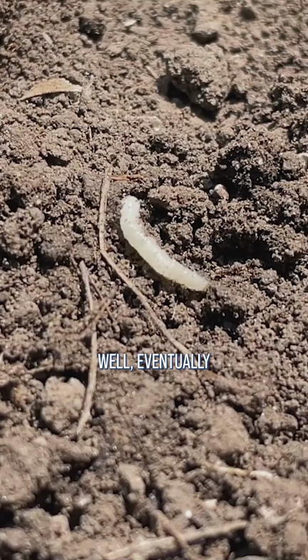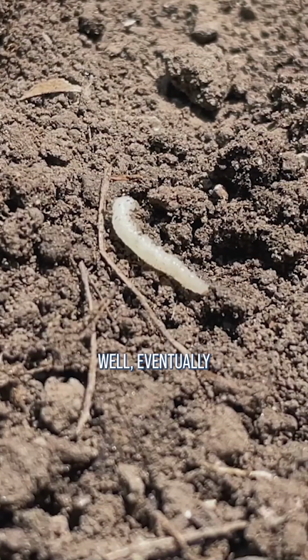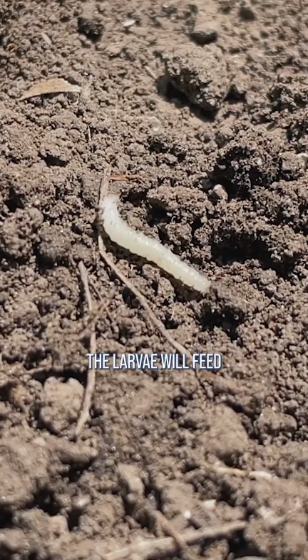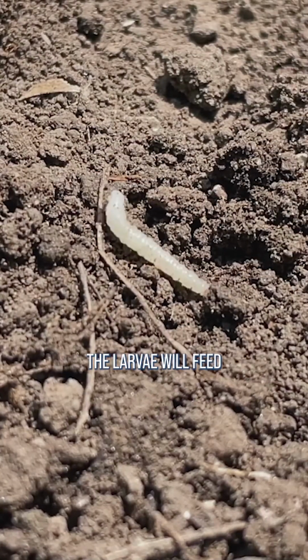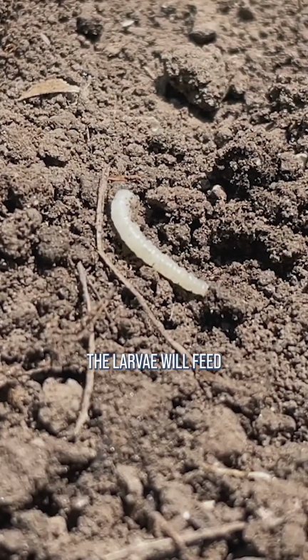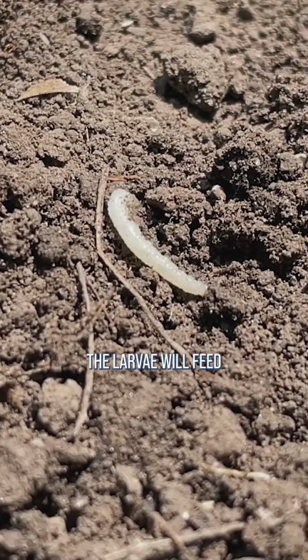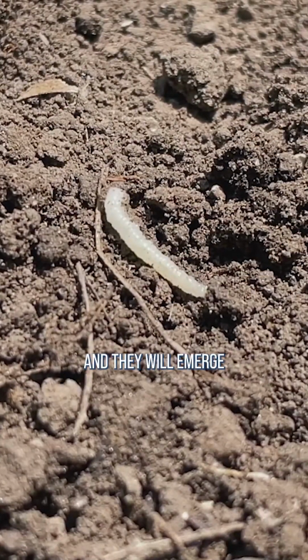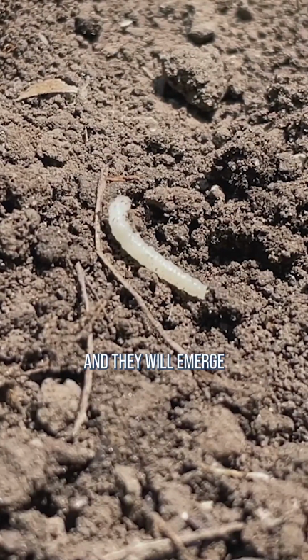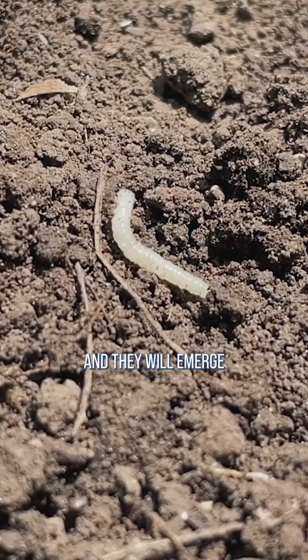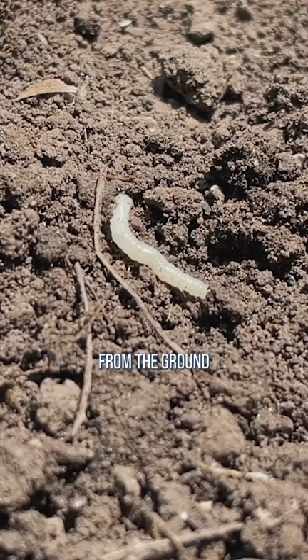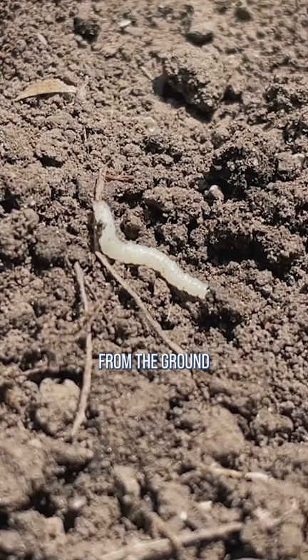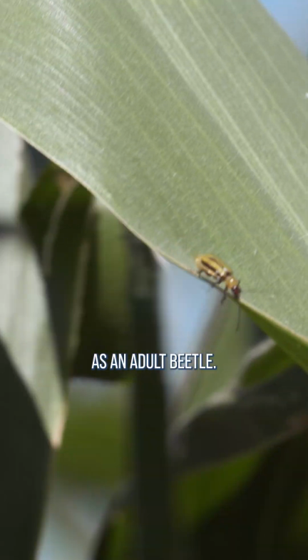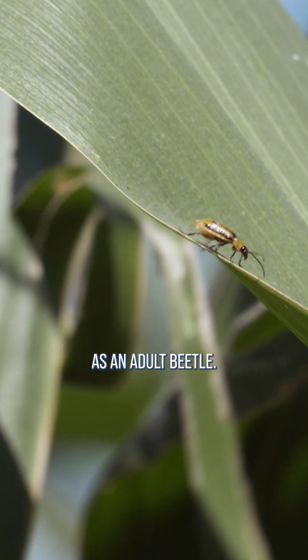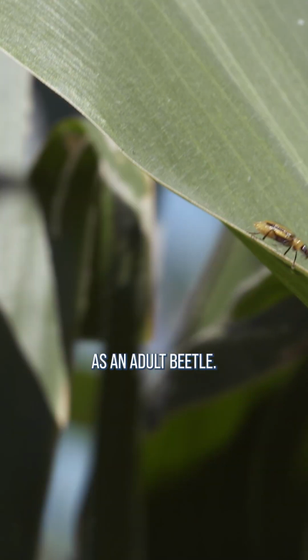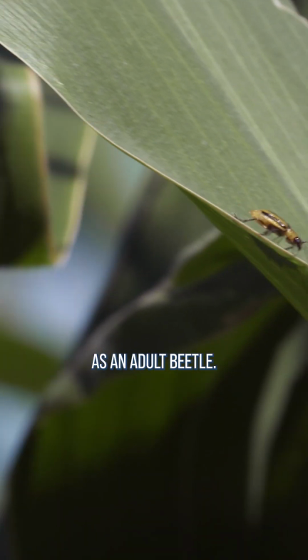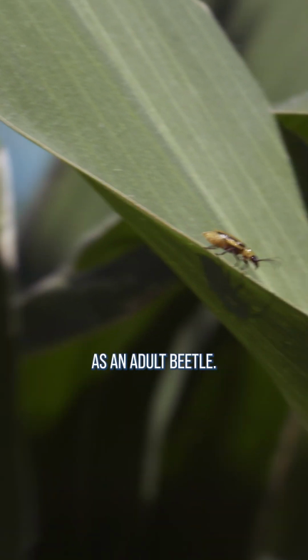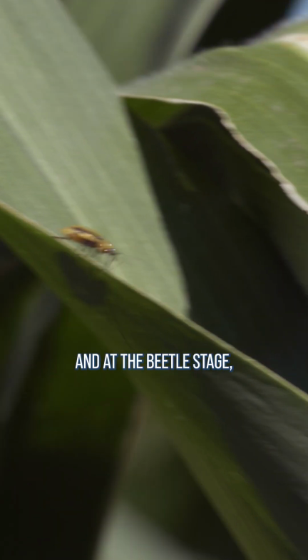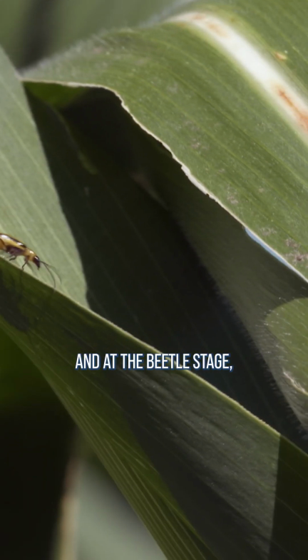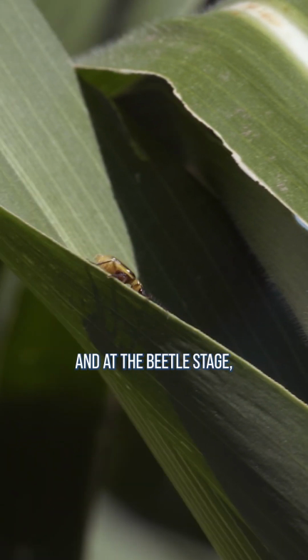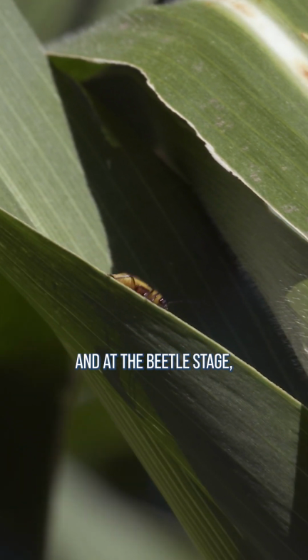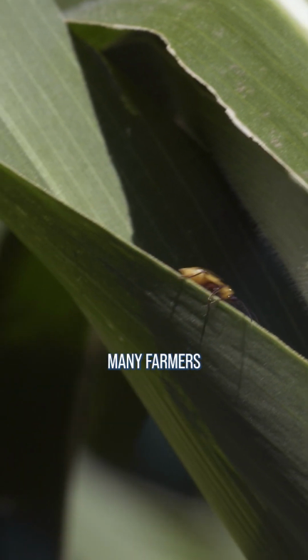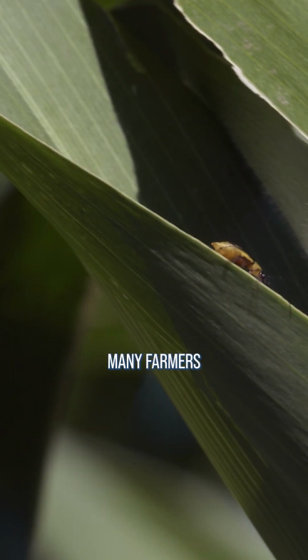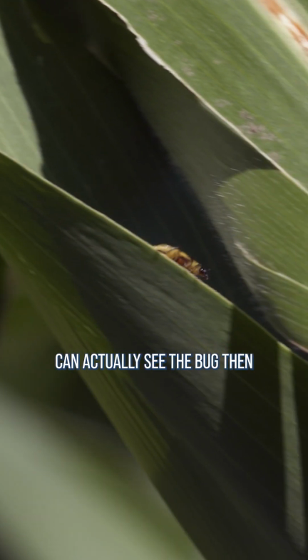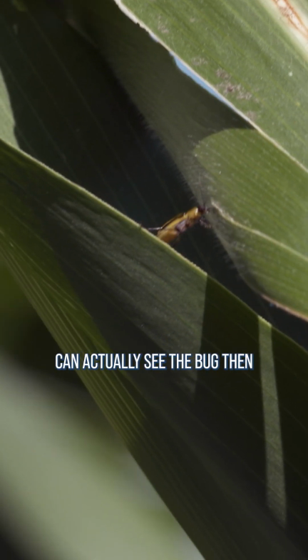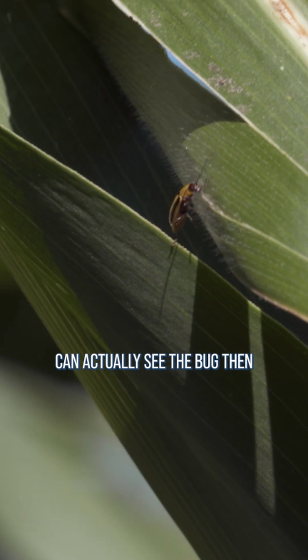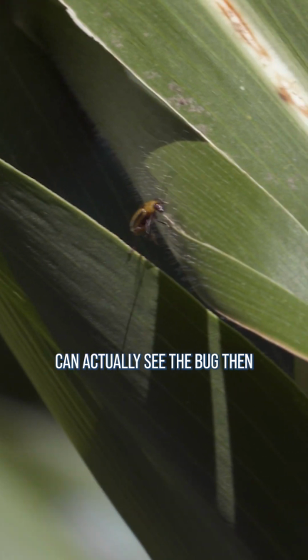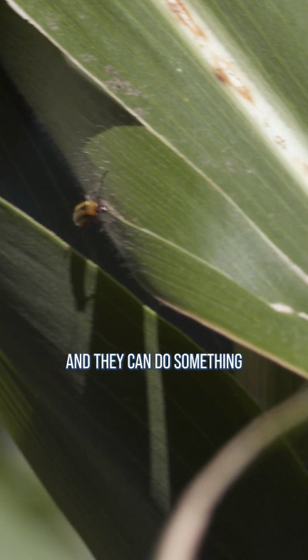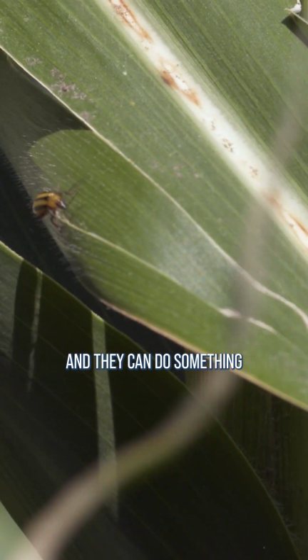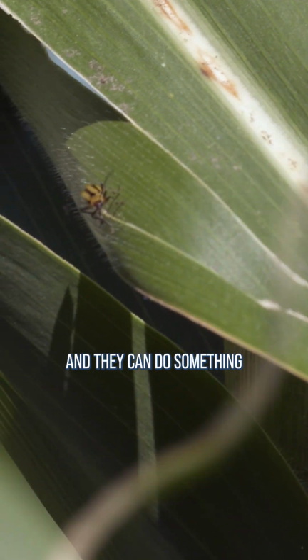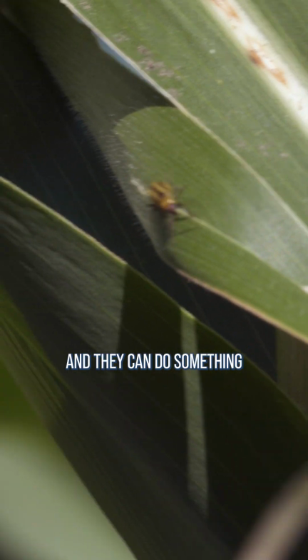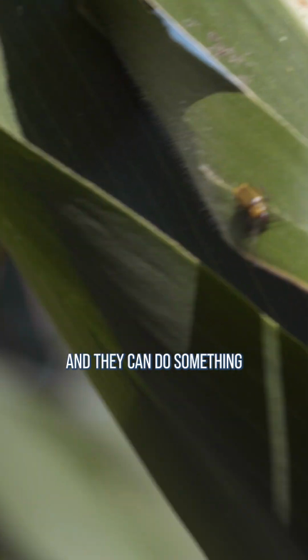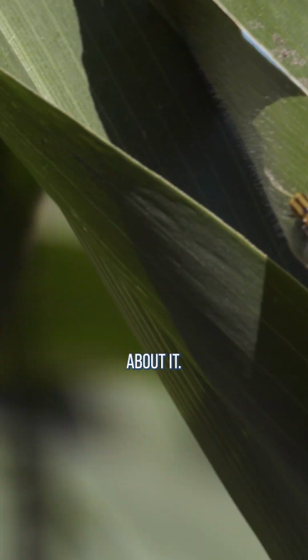Eventually the larvae will feed and they will emerge from the ground as an adult beetle, and at the beetle stage many farmers can actually see the bug then, and they can do something about it.